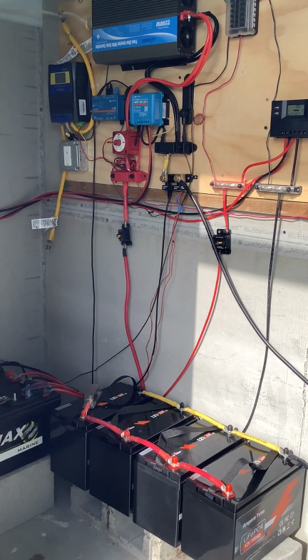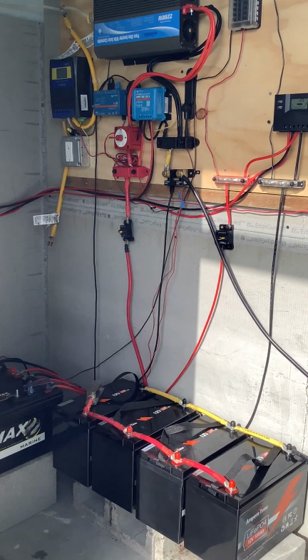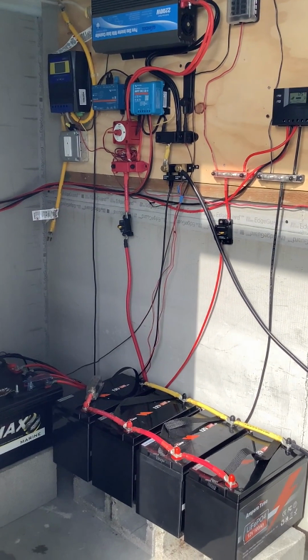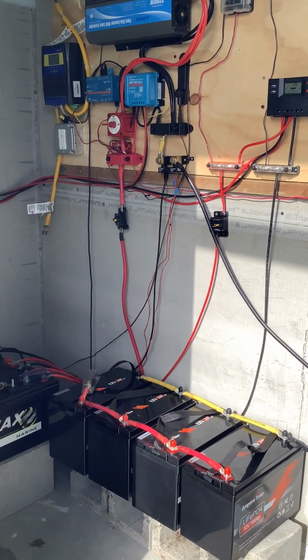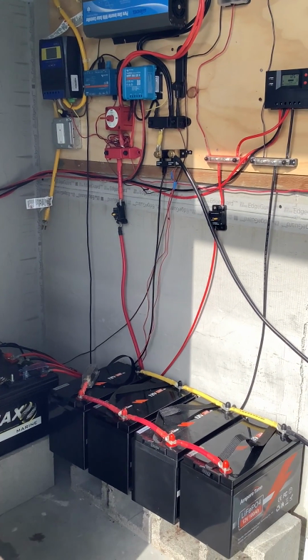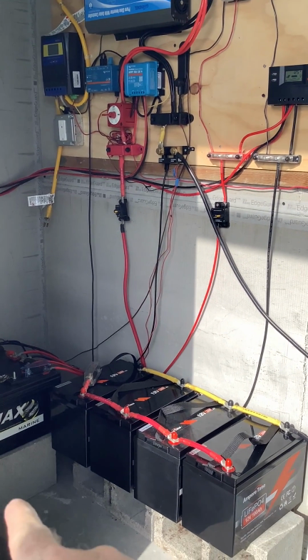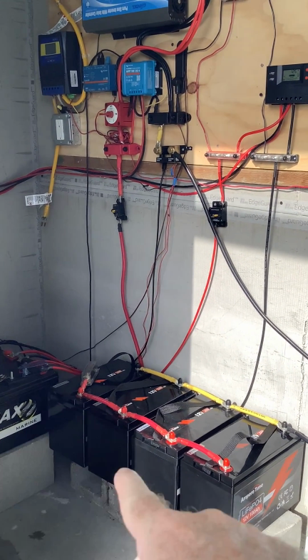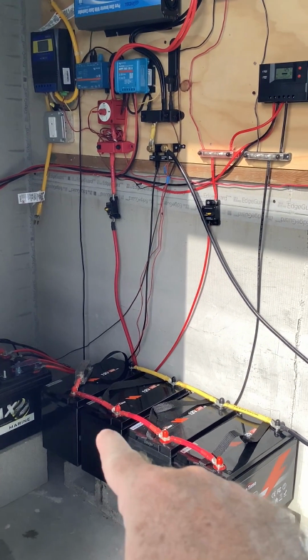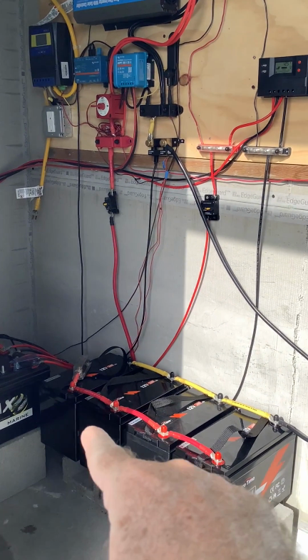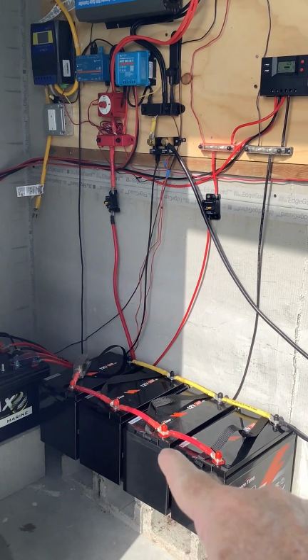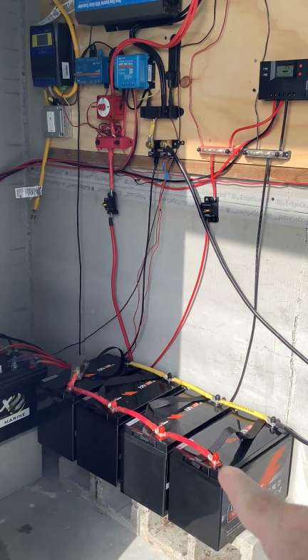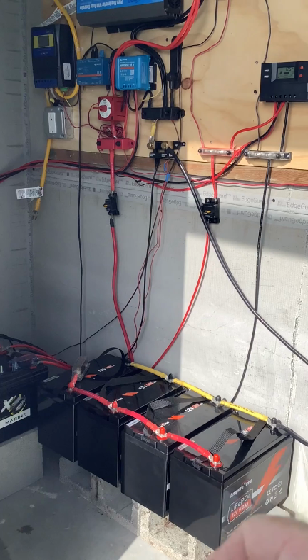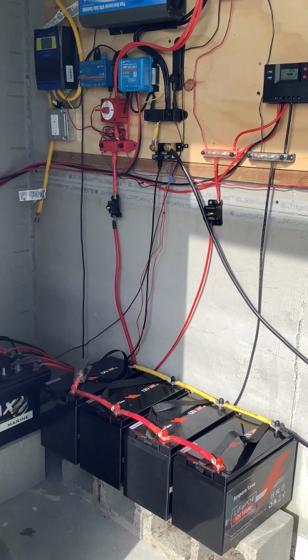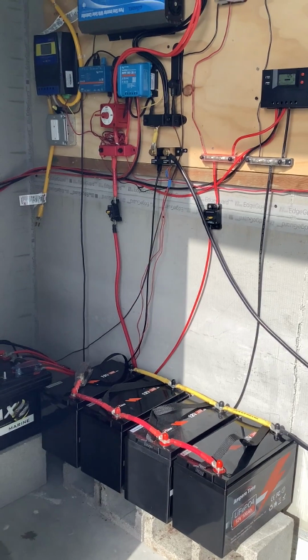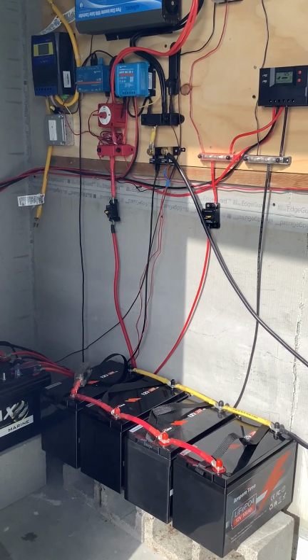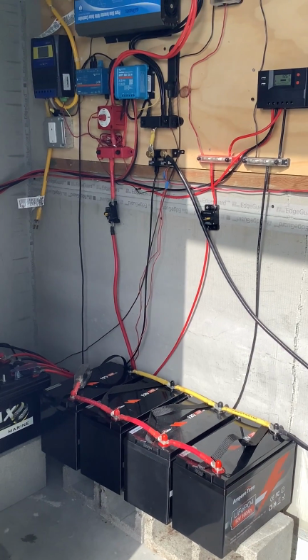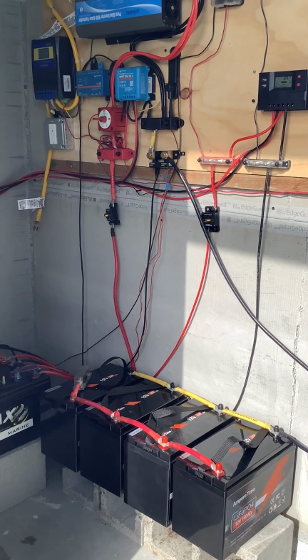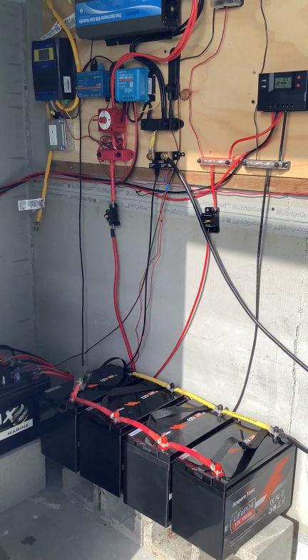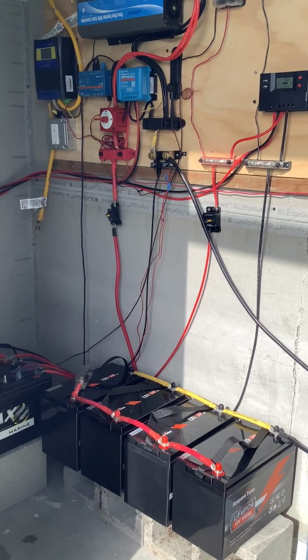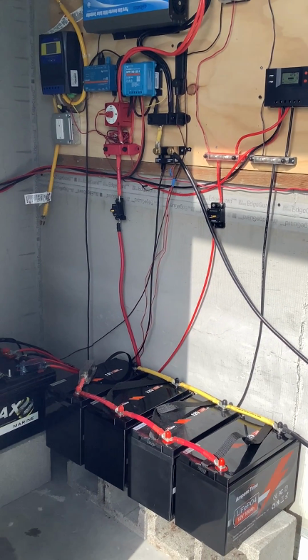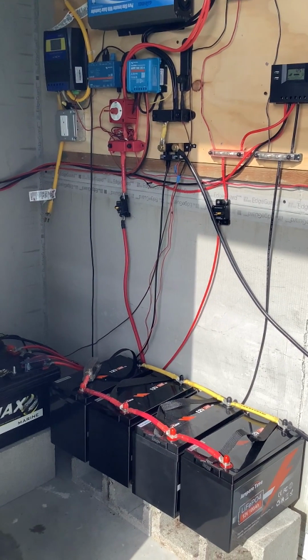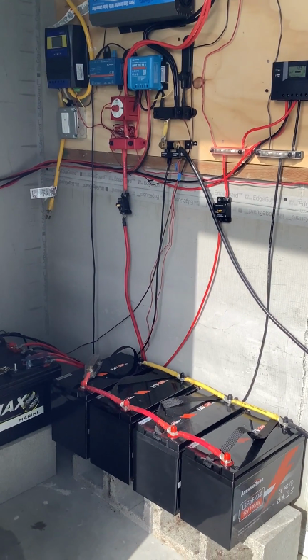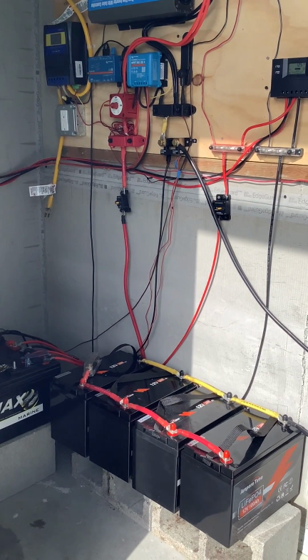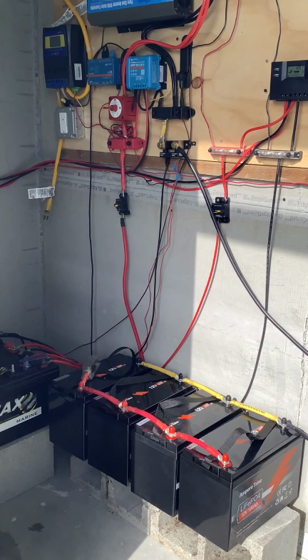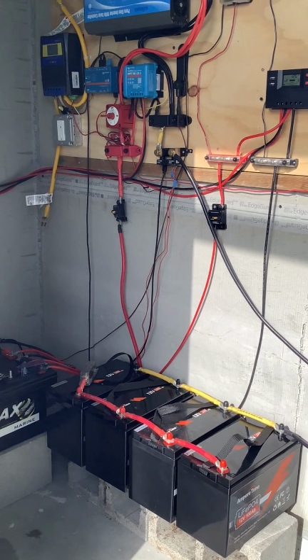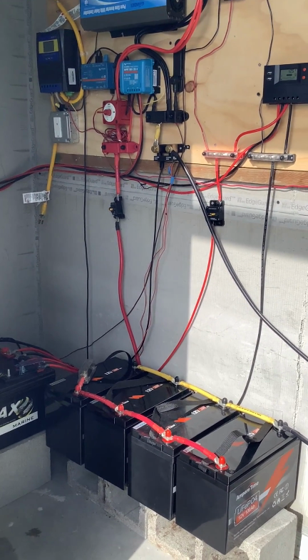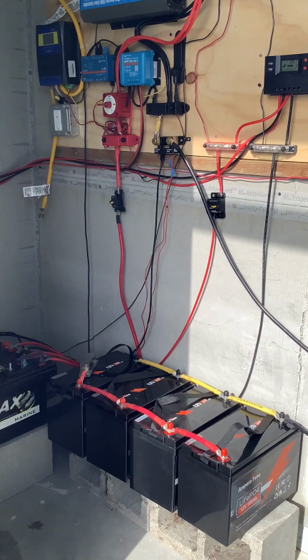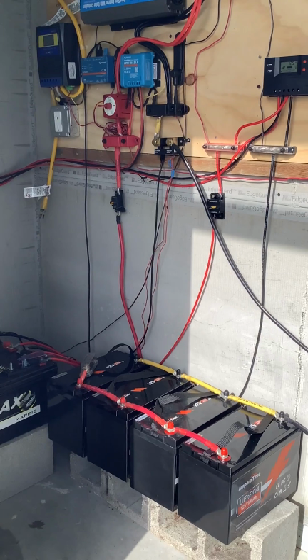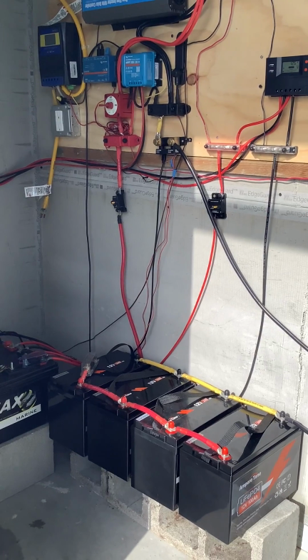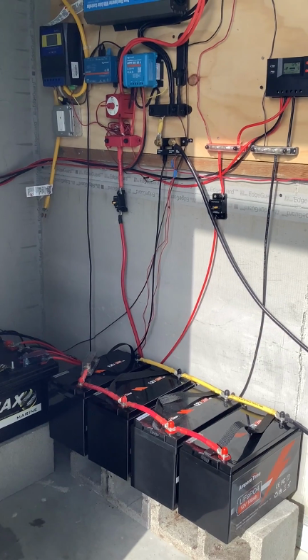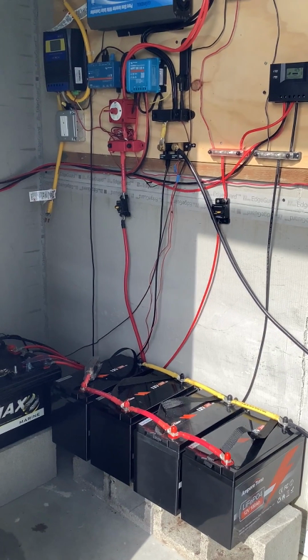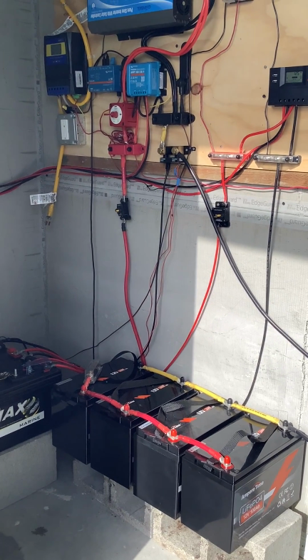Next step is the batteries. We've got four 100 amp hour Ampere Time batteries connected in parallel — 12 volt, 400 amps, just over 5100 watts of power.